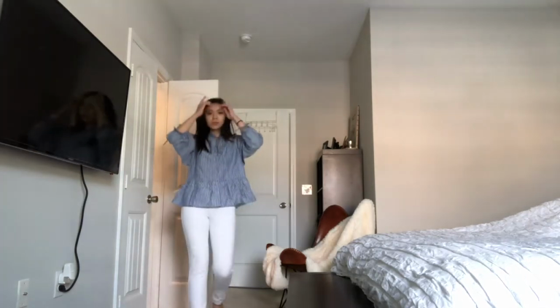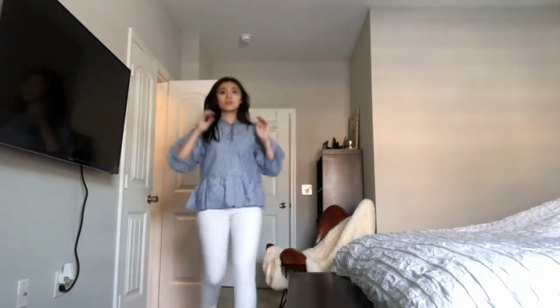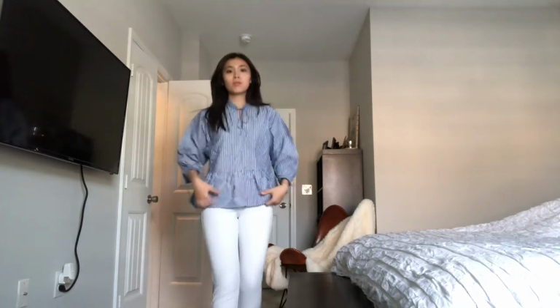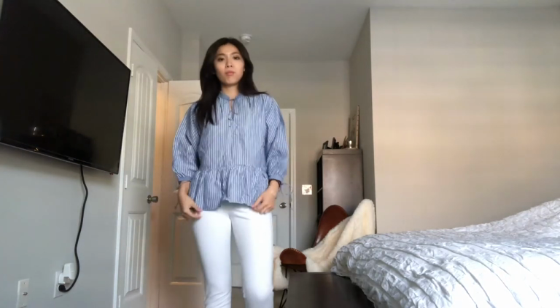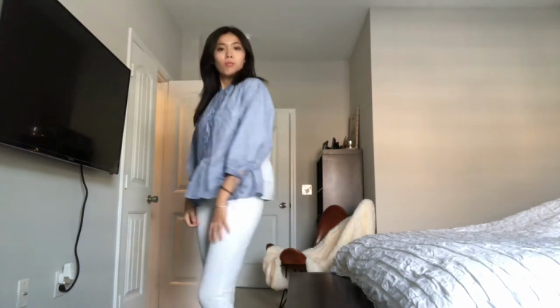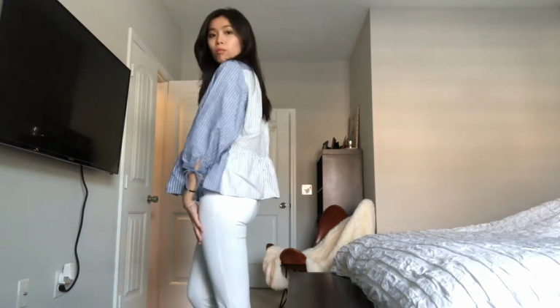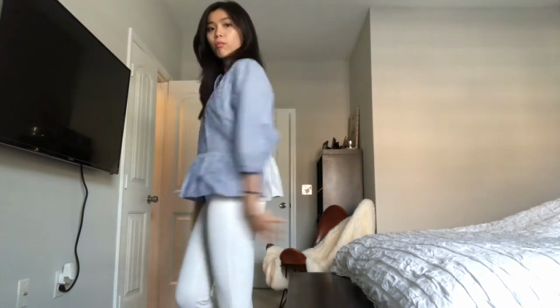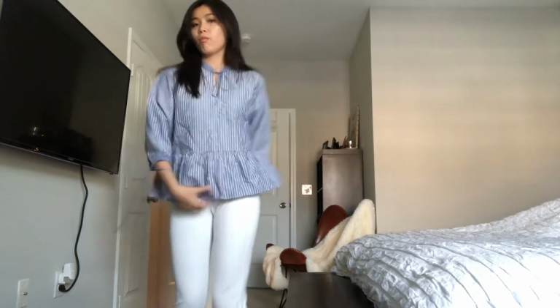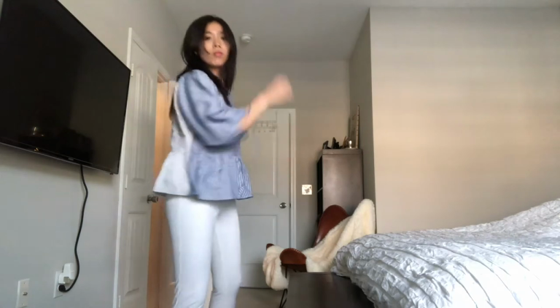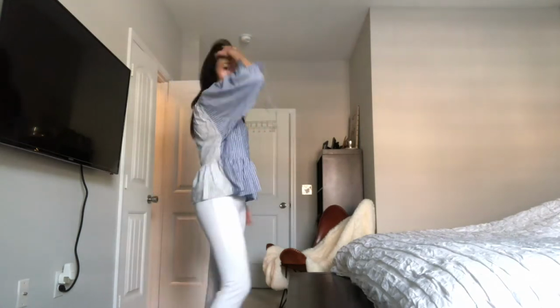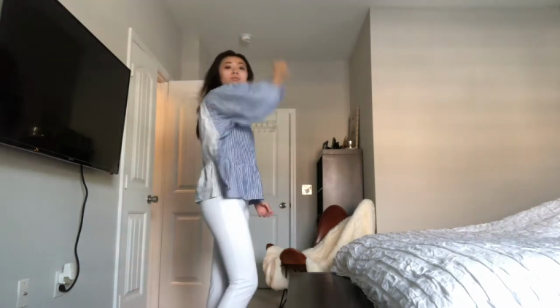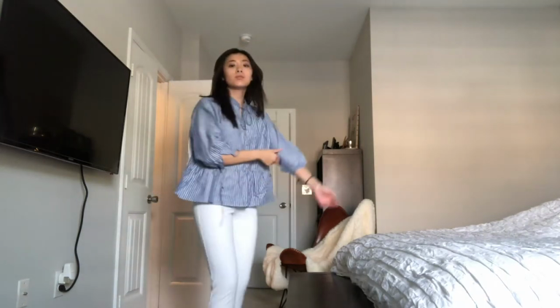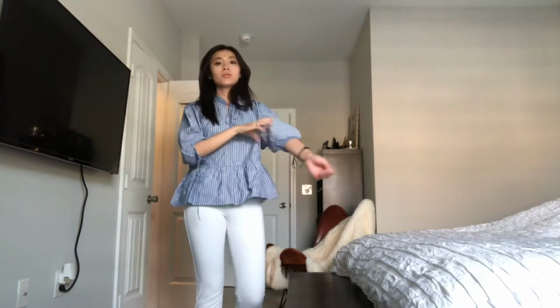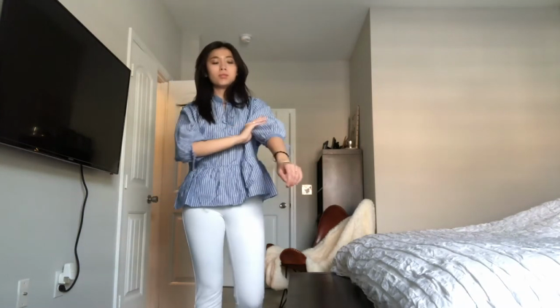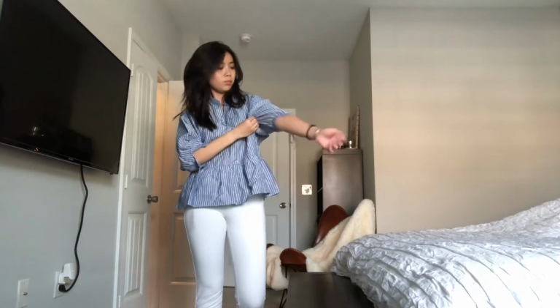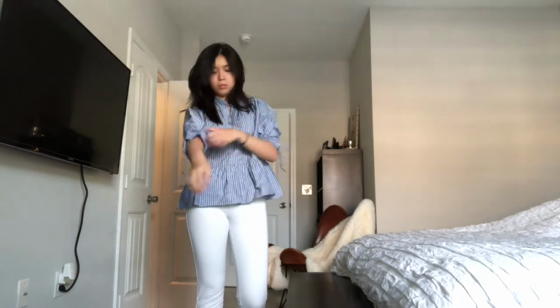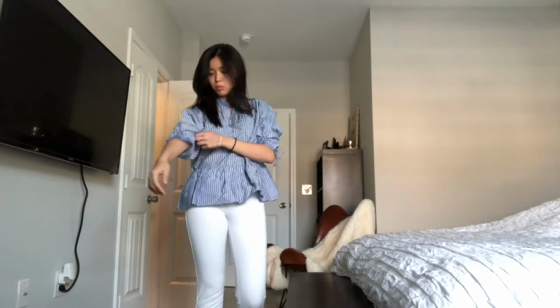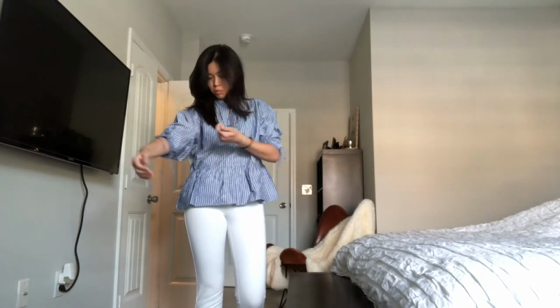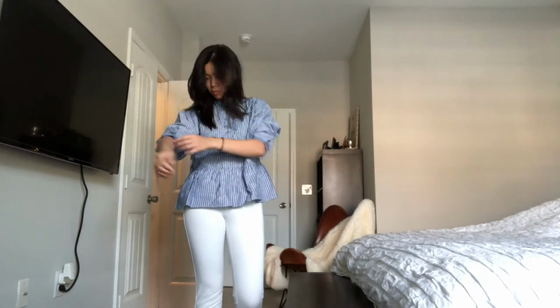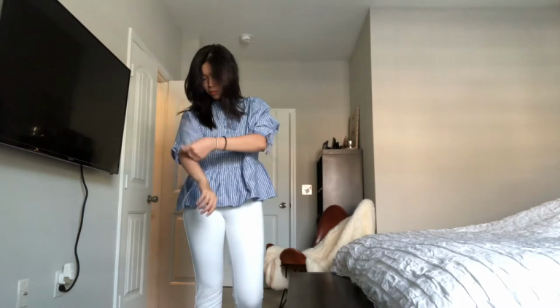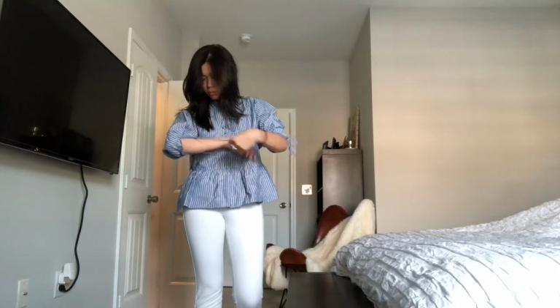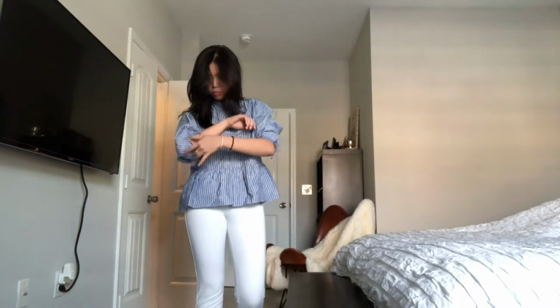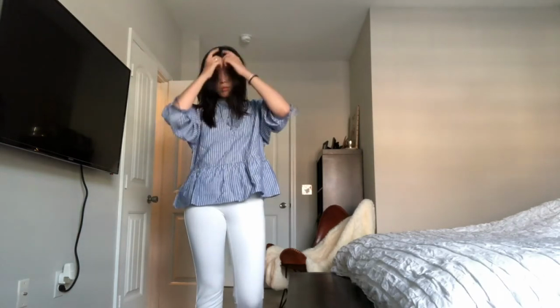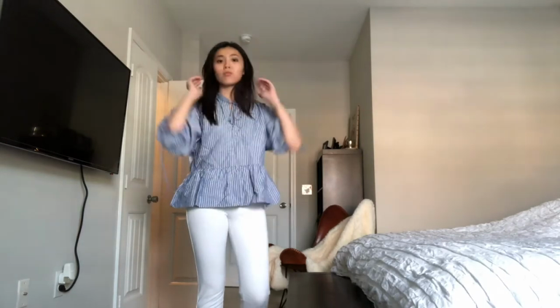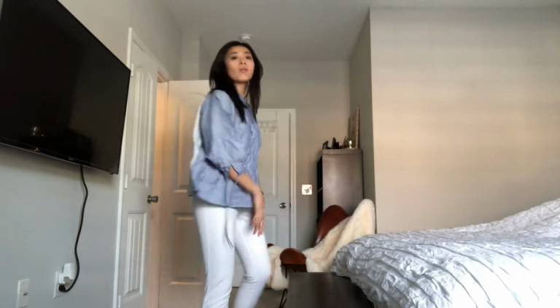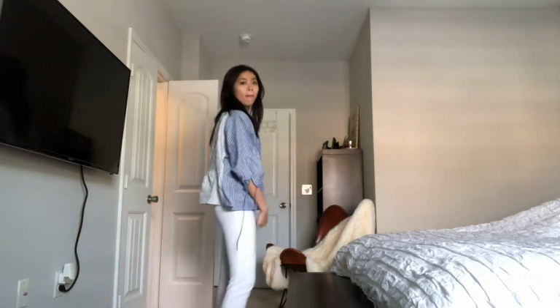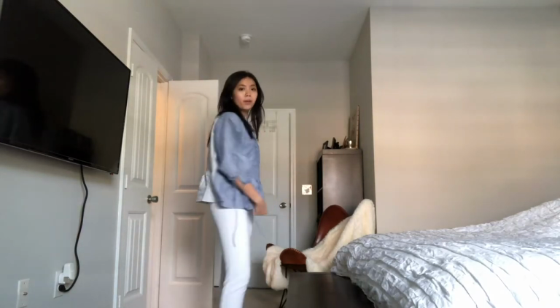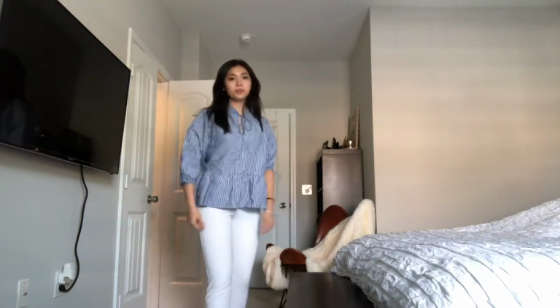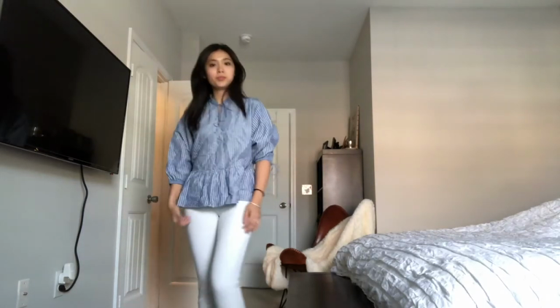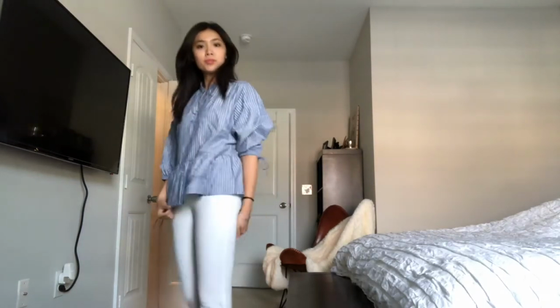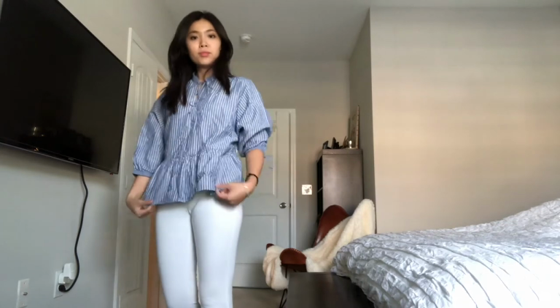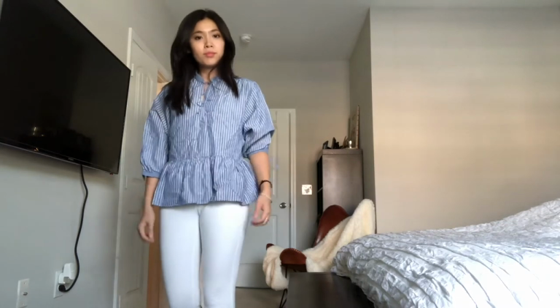The first piece I have on is this 3/4 sleeve length linen top in a blue stripe shade. The back is actually a lighter color, and I think that makes the shirt very interesting and different from your other plain blue stripe shirts.